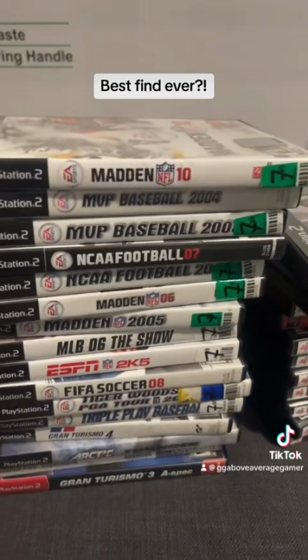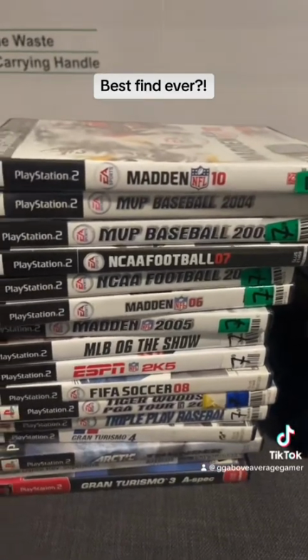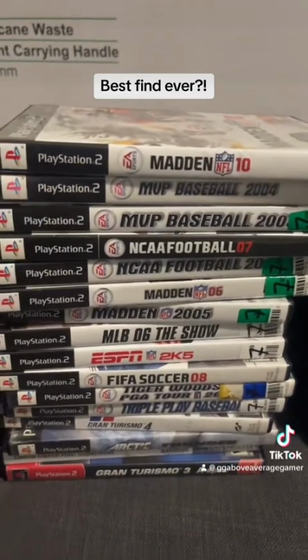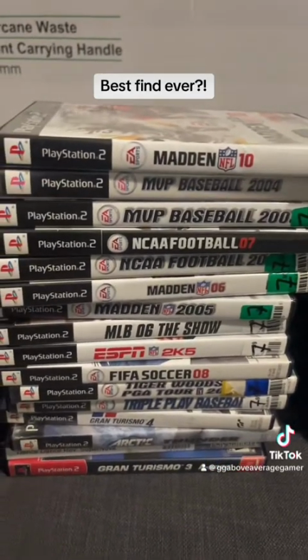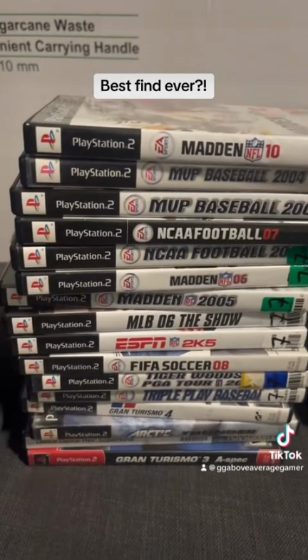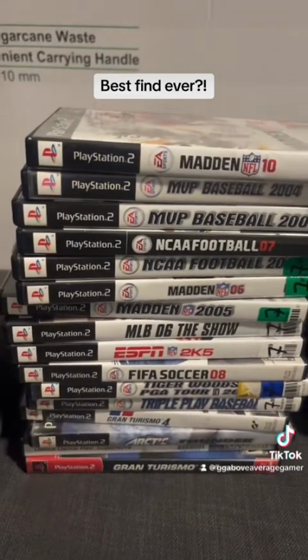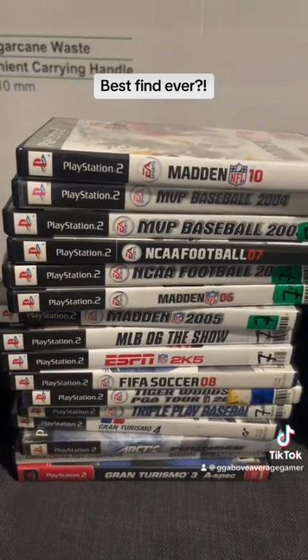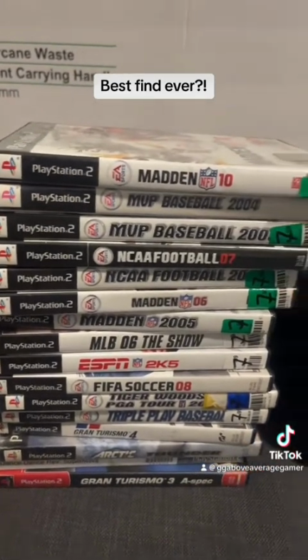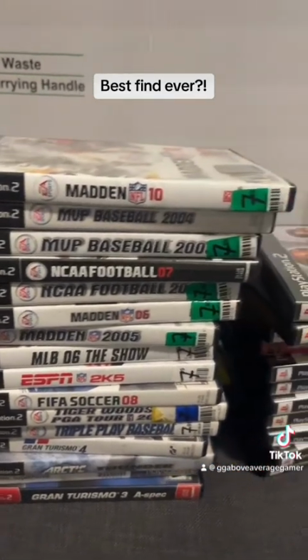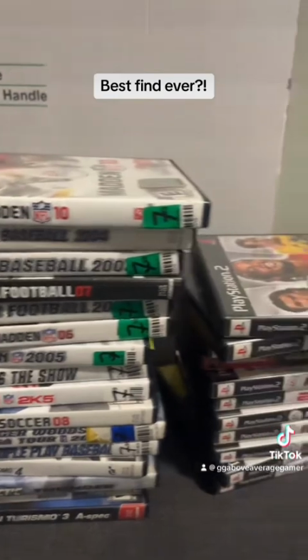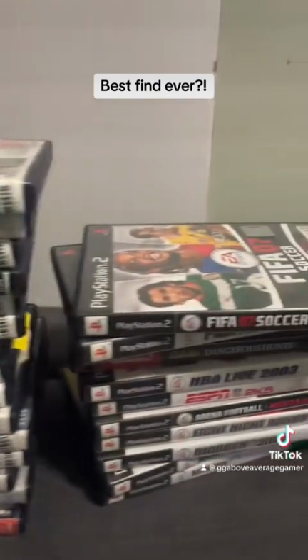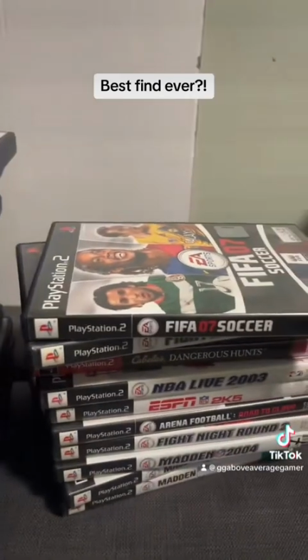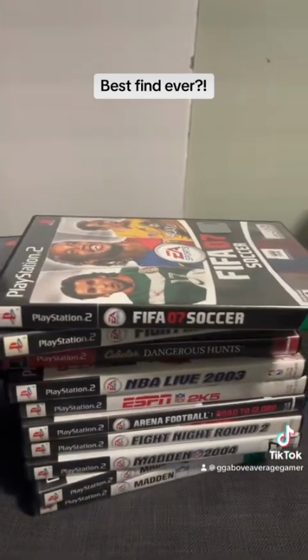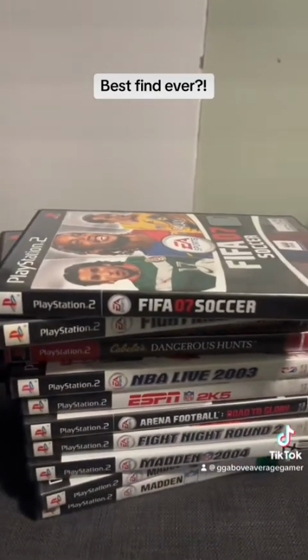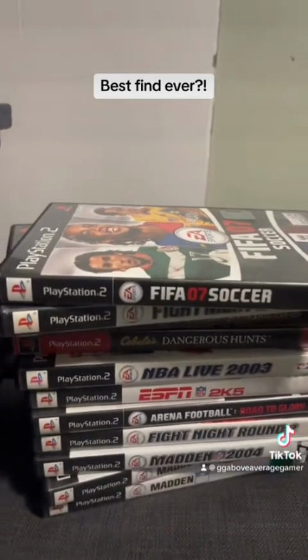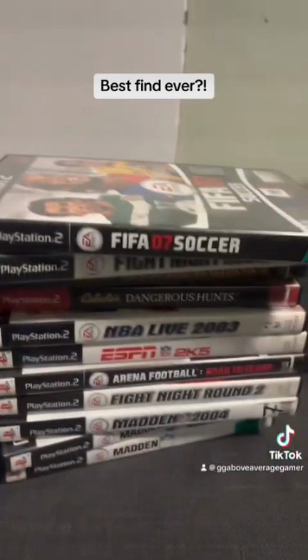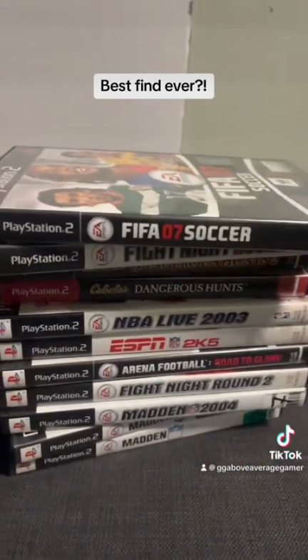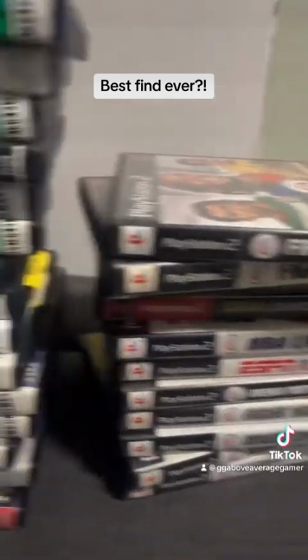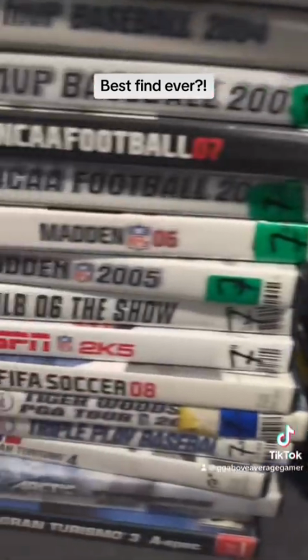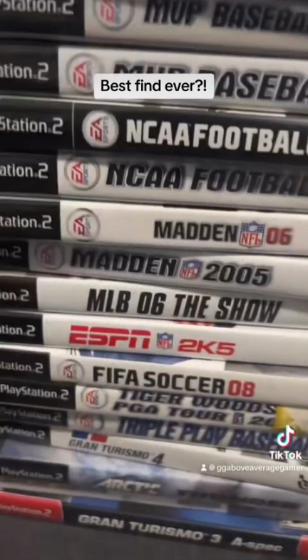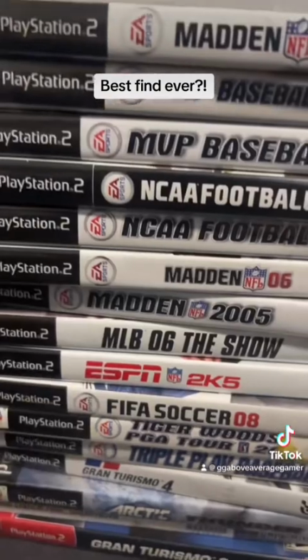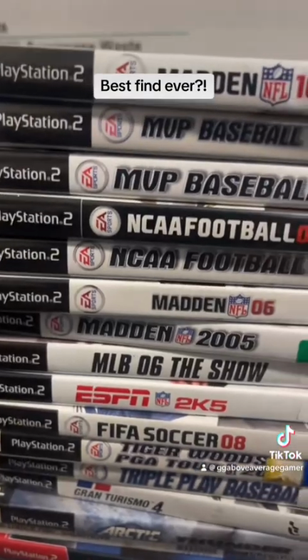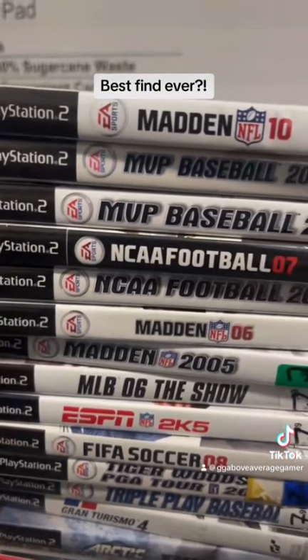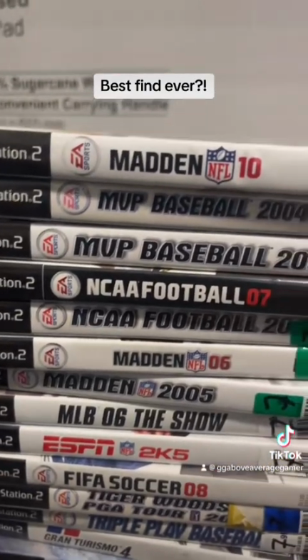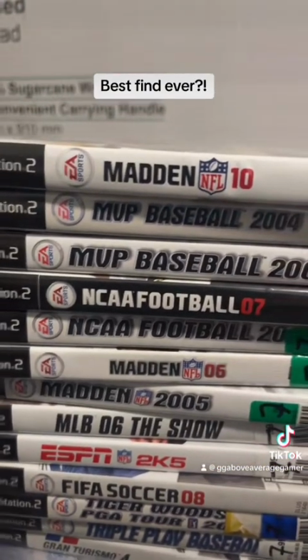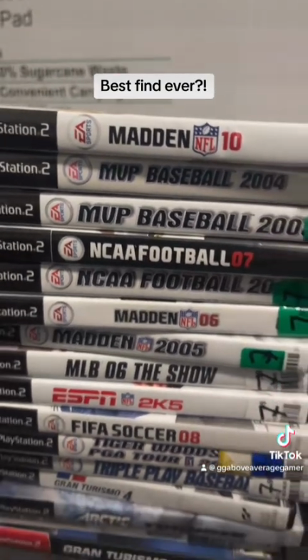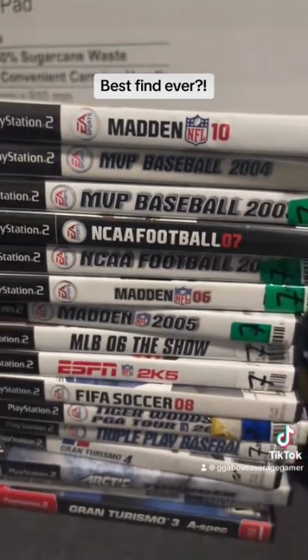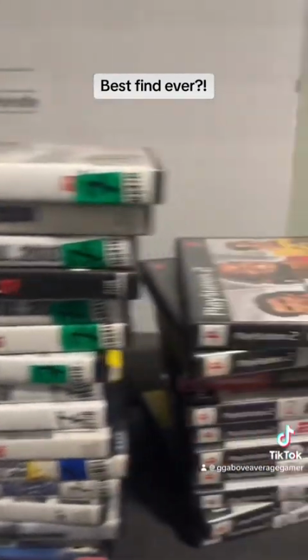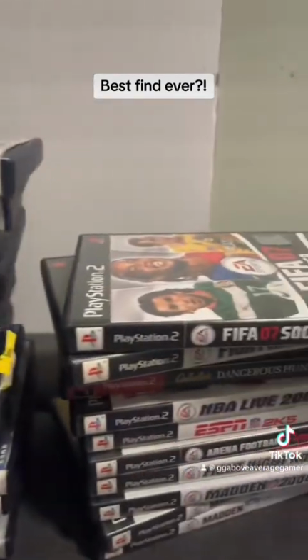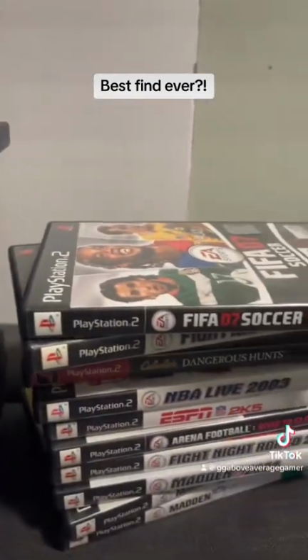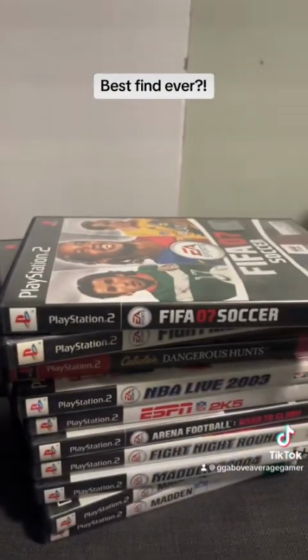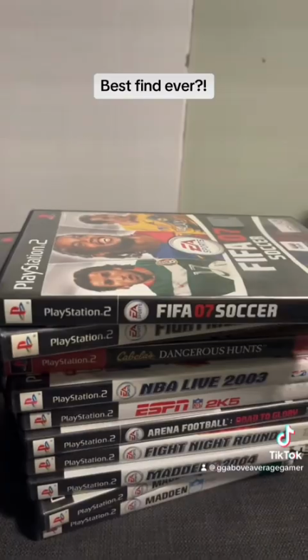So about one third of the games were these — a lot of PS2 sports games, although there were a few cool ones like Gran Turismo. But yeah, basically all the PS2 games were just sports.